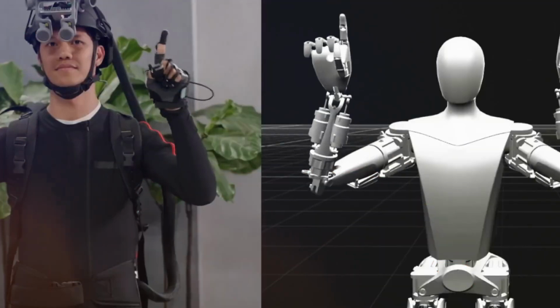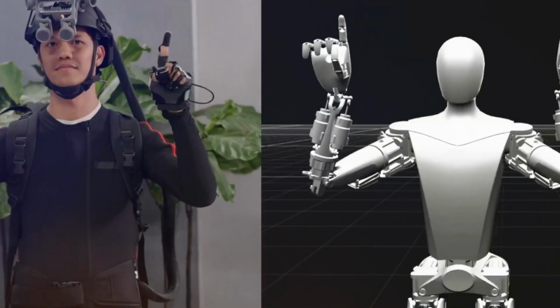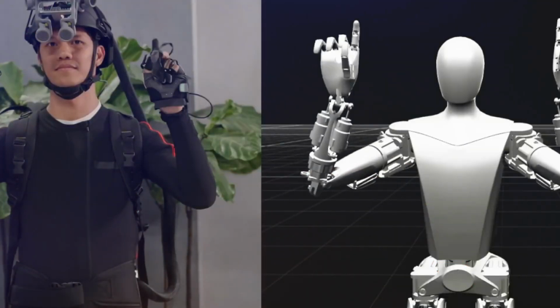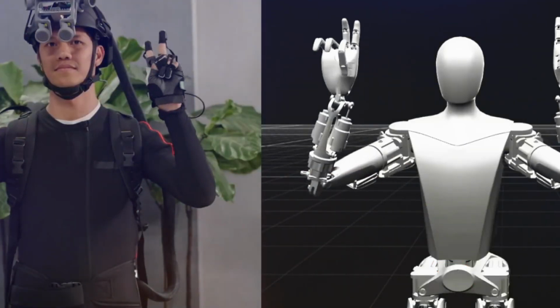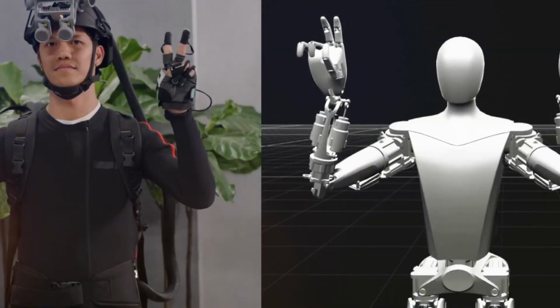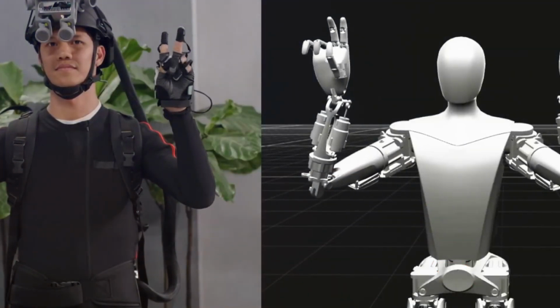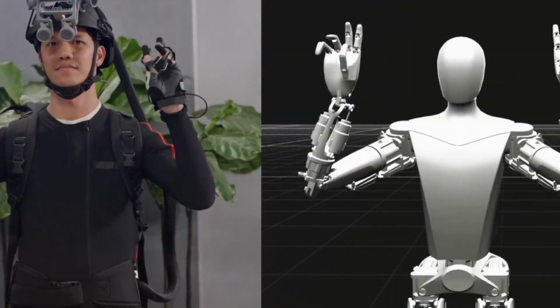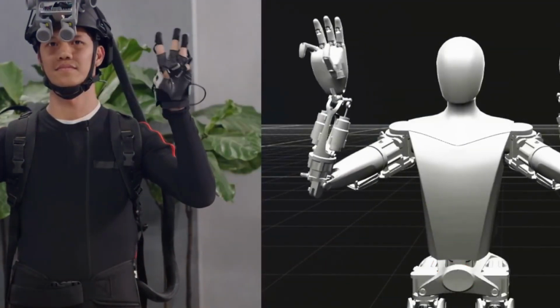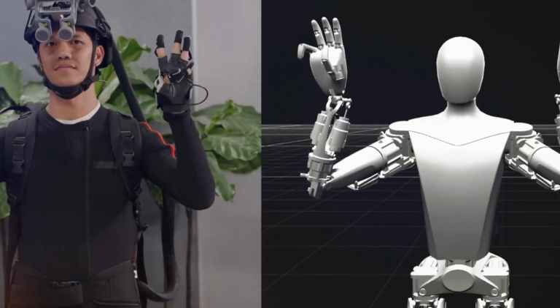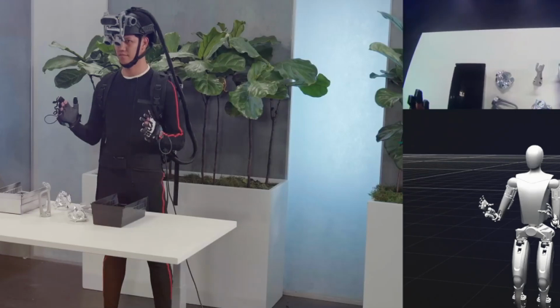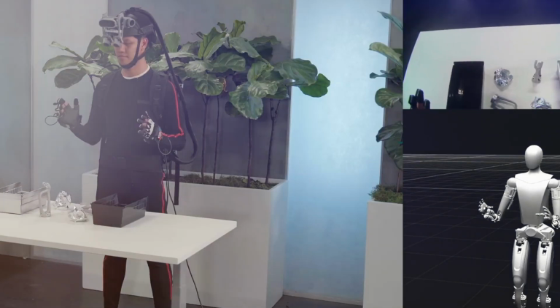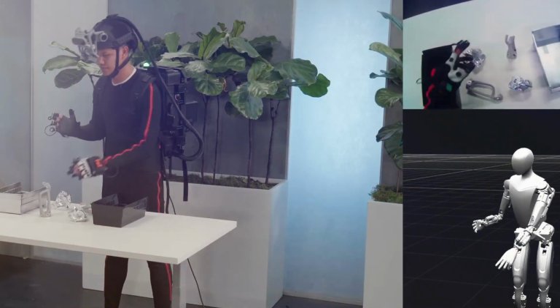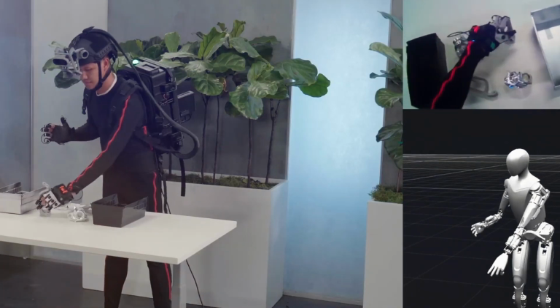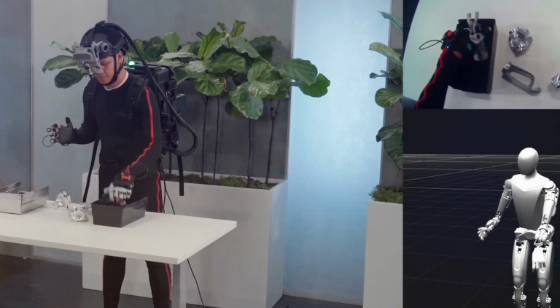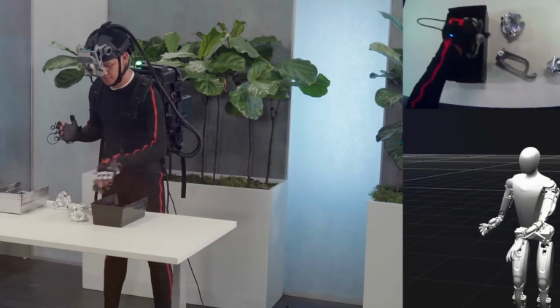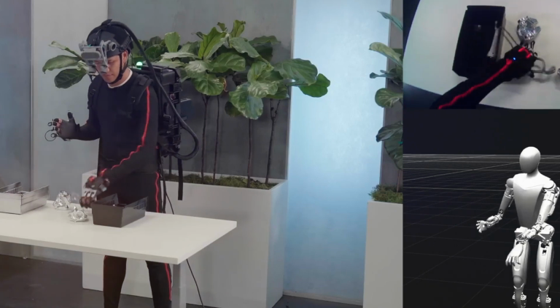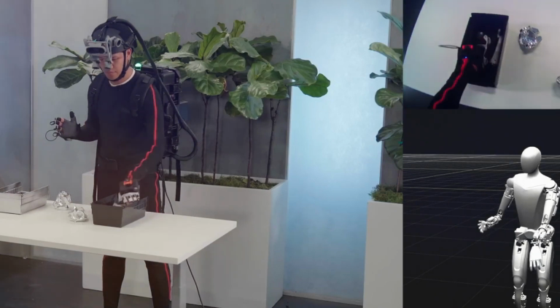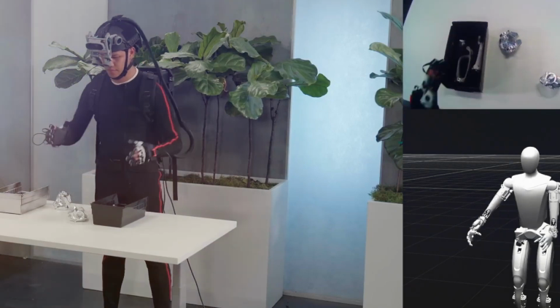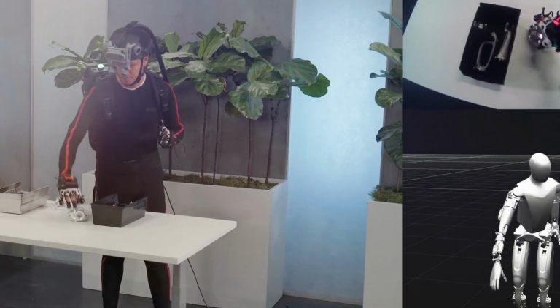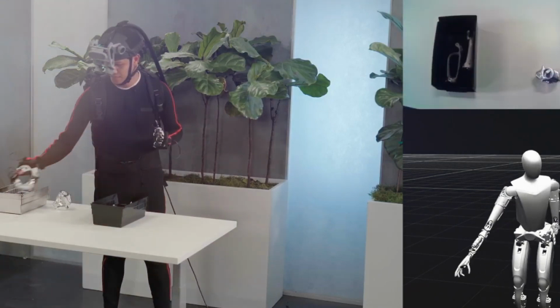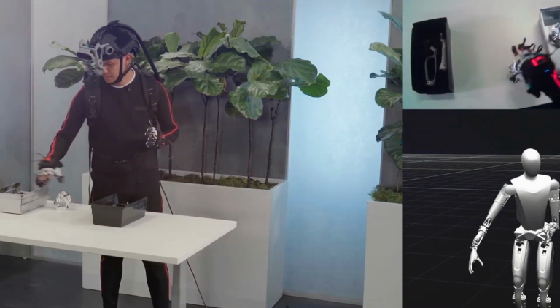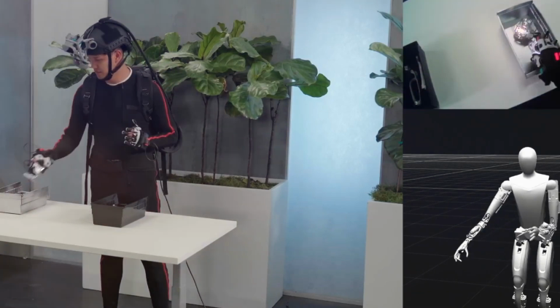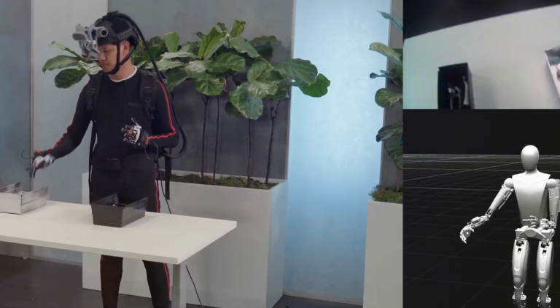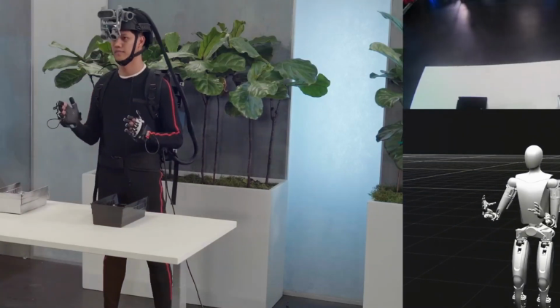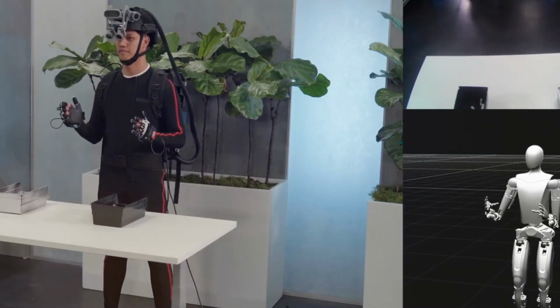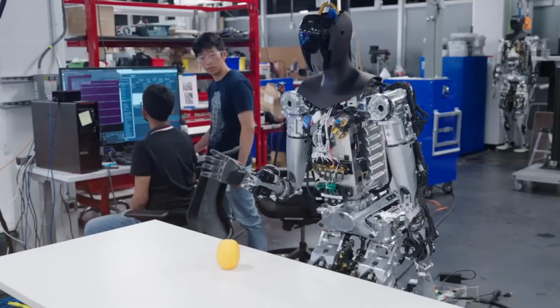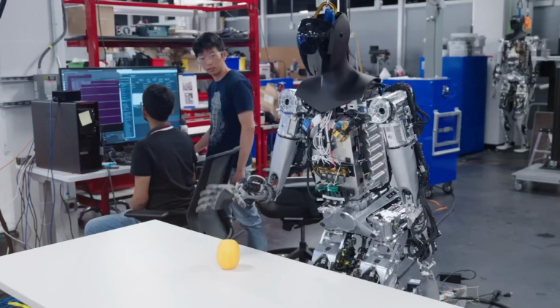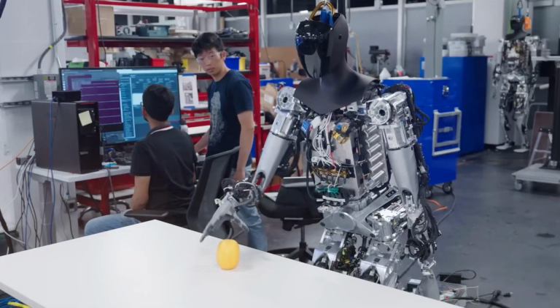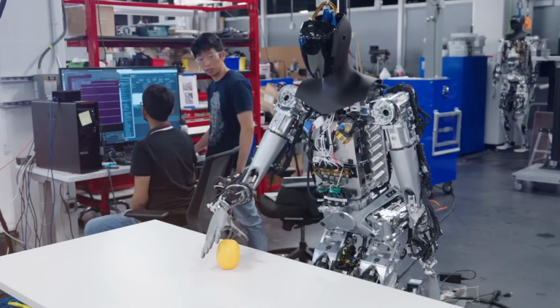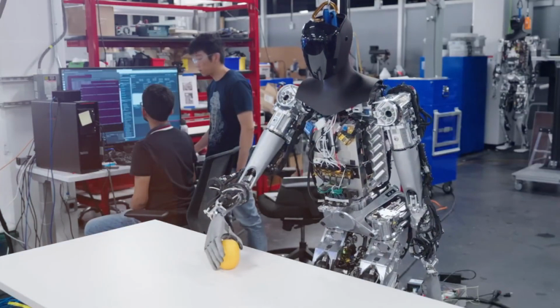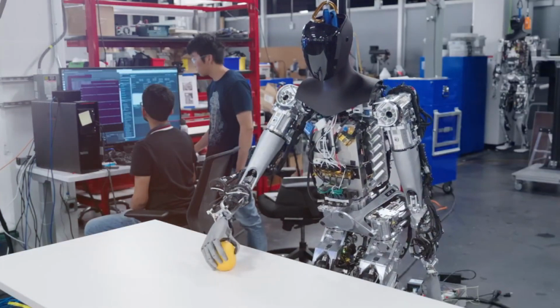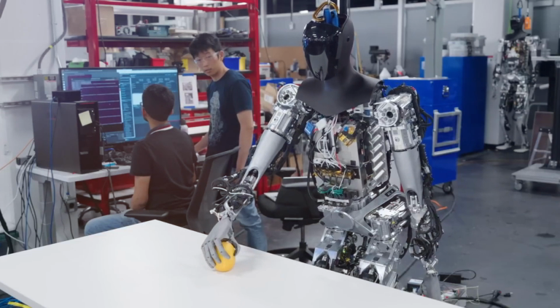However, Tesla's Optimus Gen 2 demonstrated real-time, swift hand movements, indicating a level of precision and responsiveness that surpasses conventional expectations.